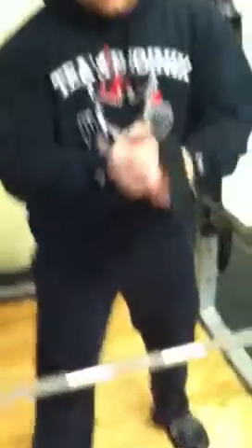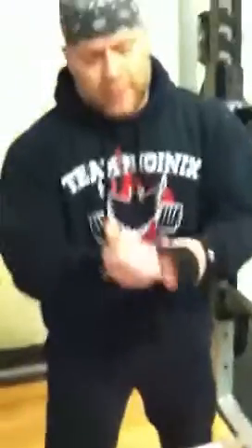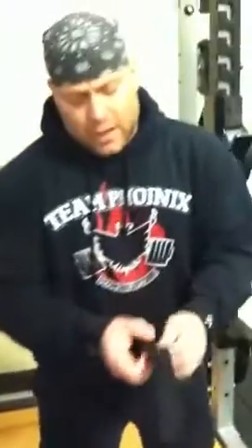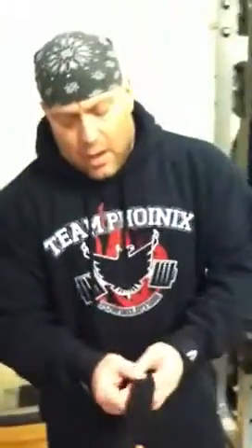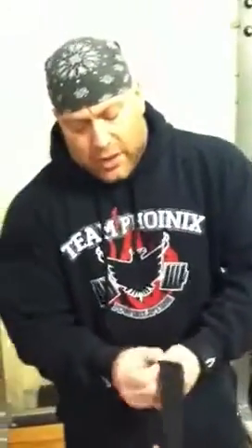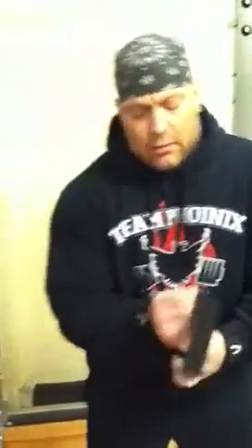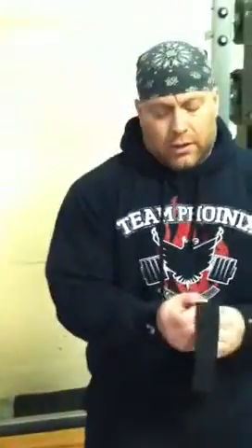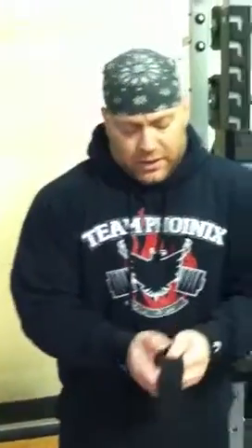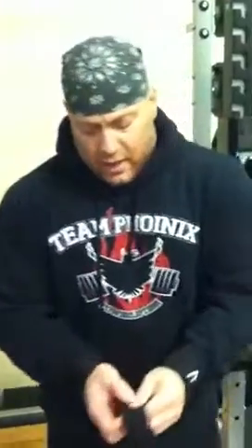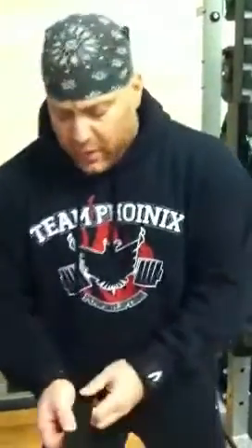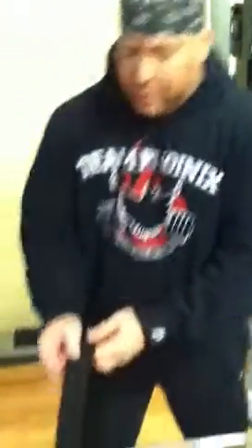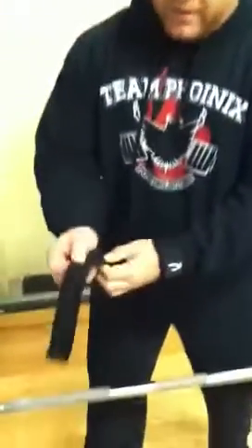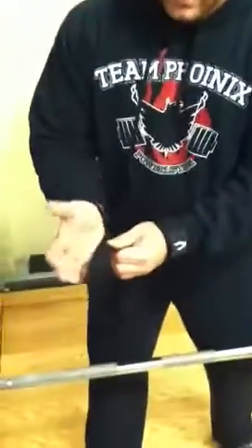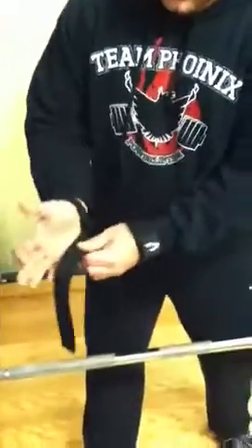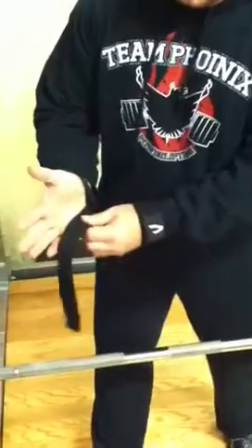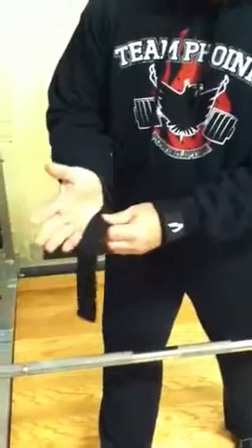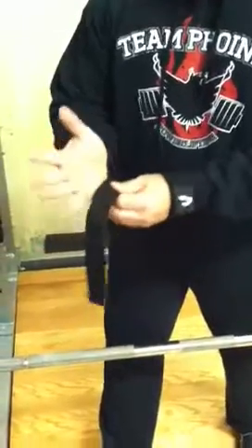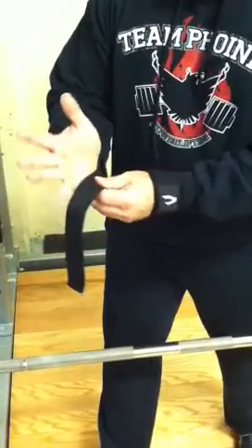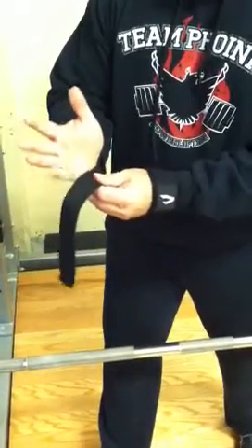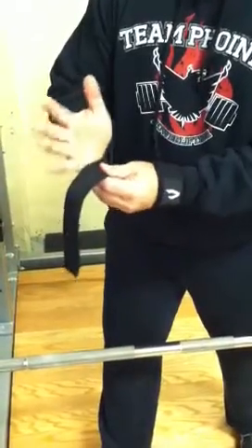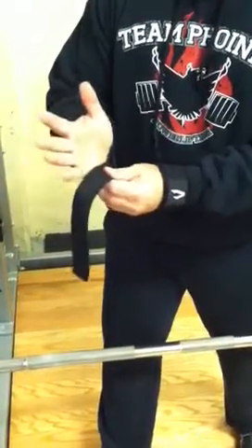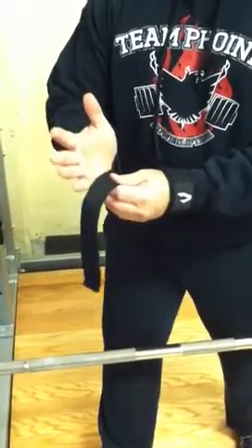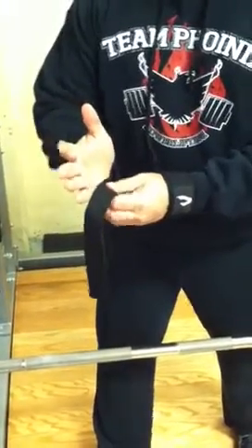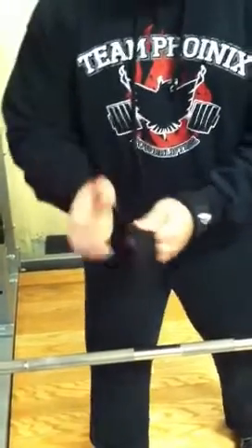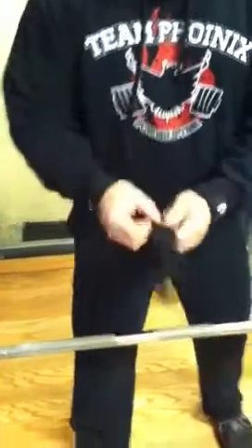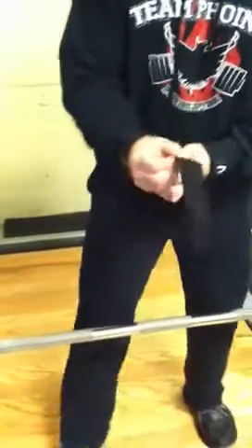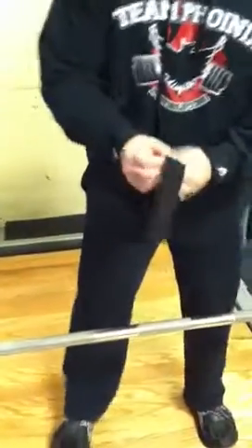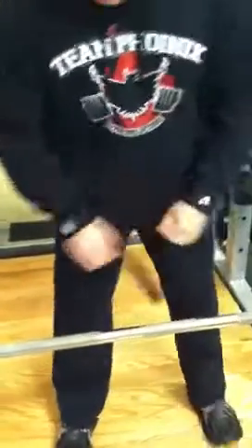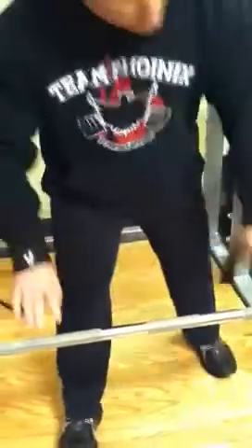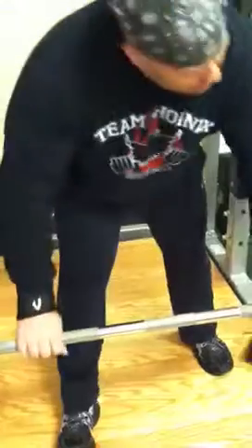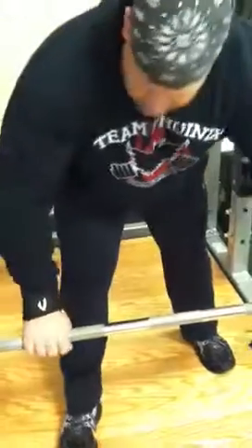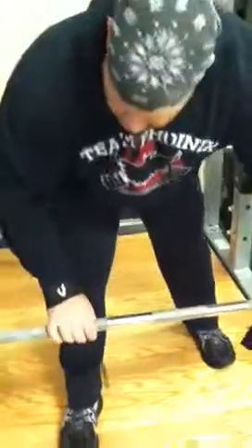When you go to set it up, you want to pull it nice and tight. You want the strap positioned basically at the base of your pinky when you come to the bar.